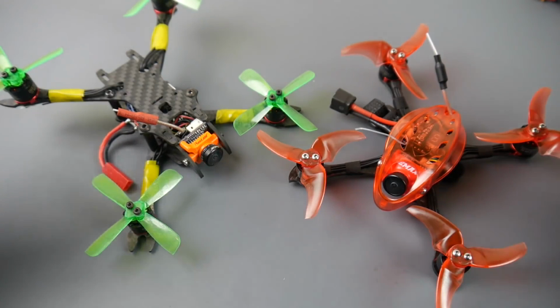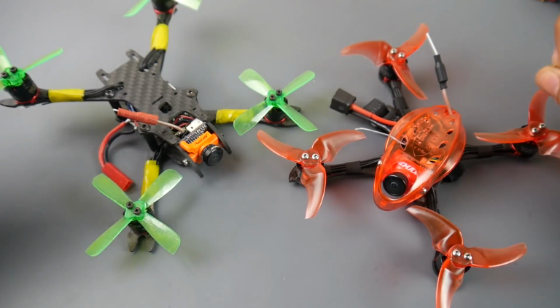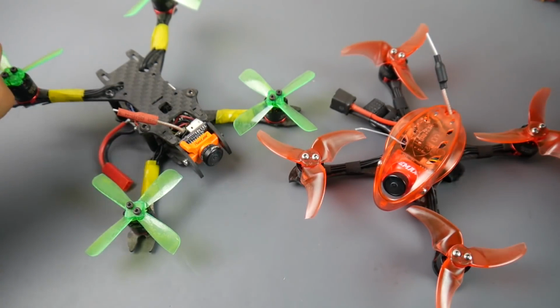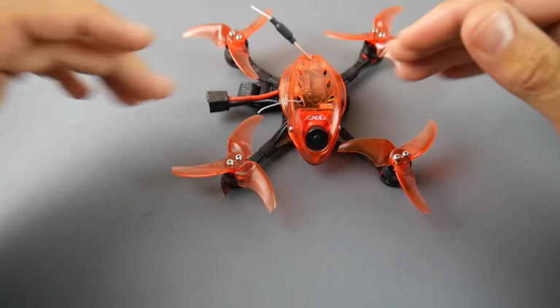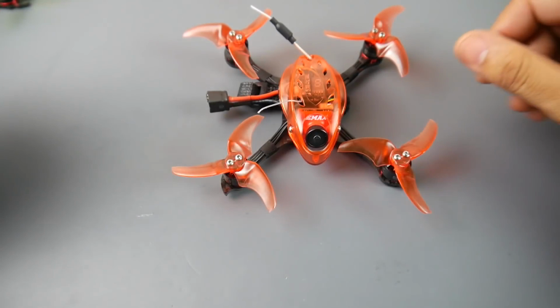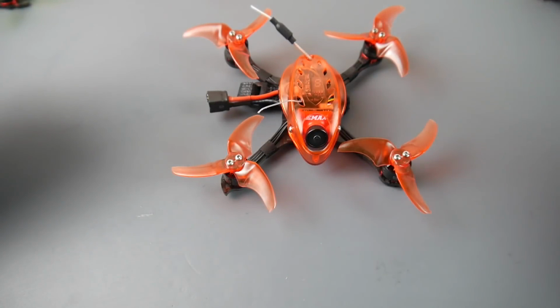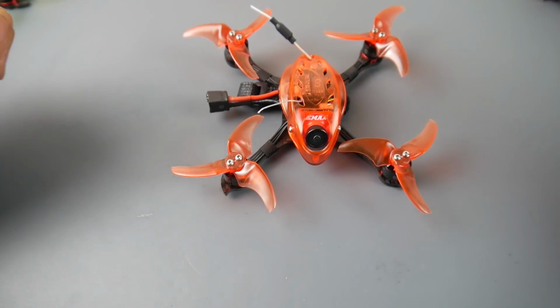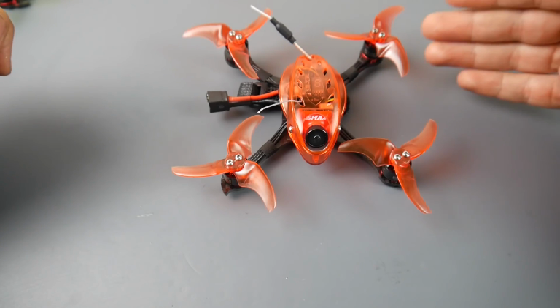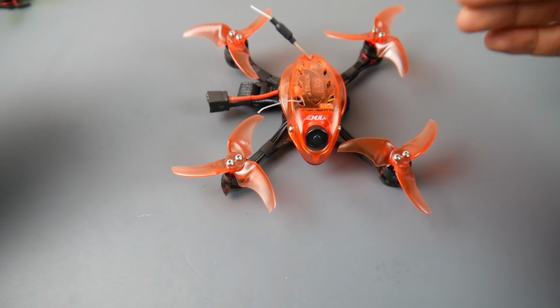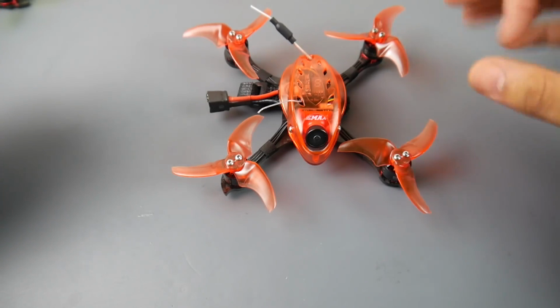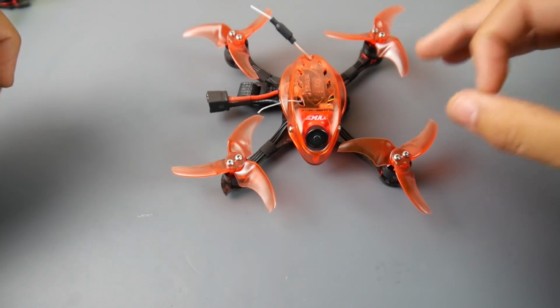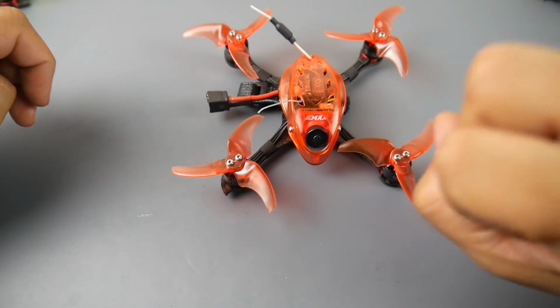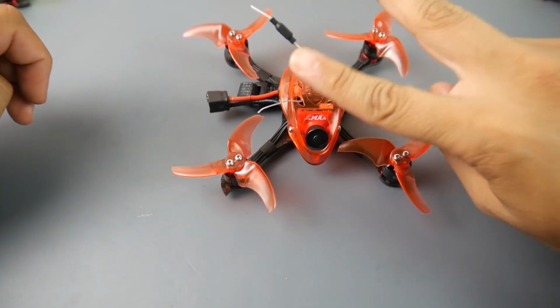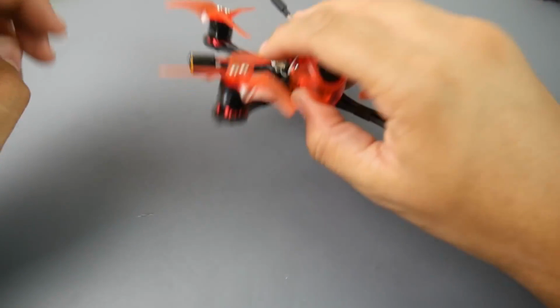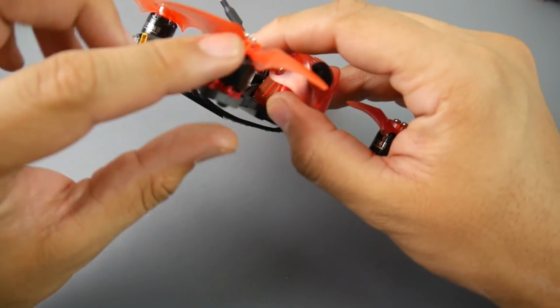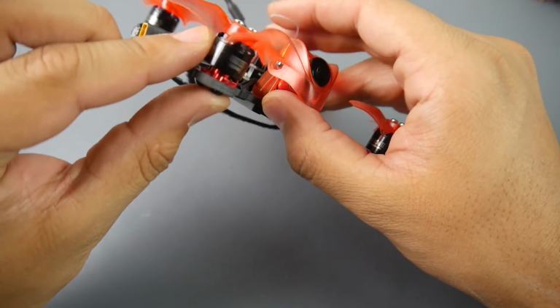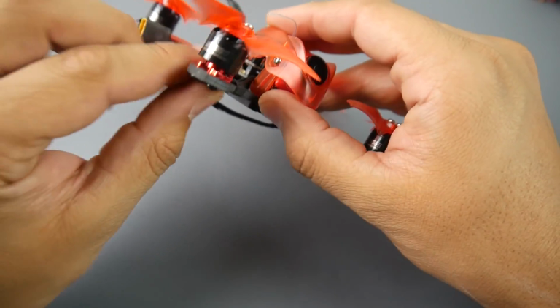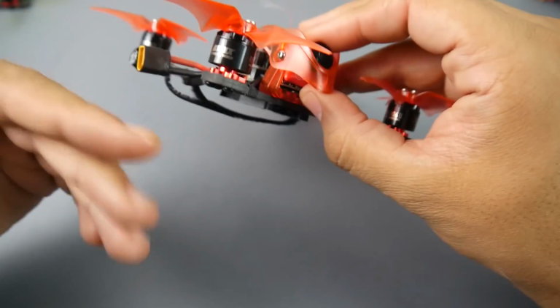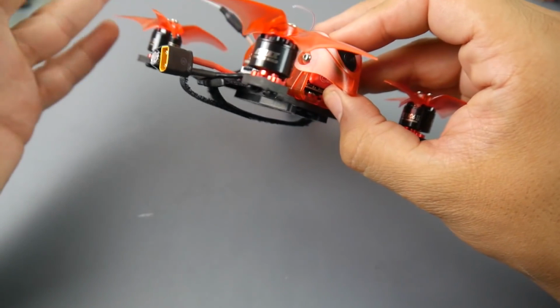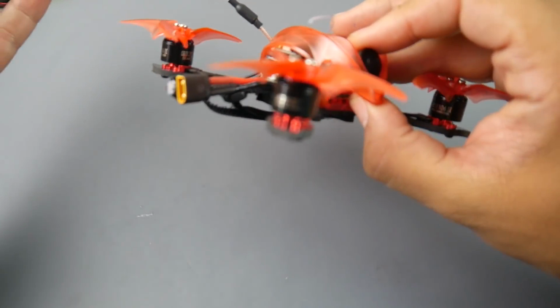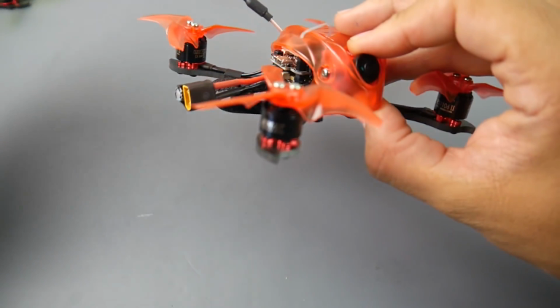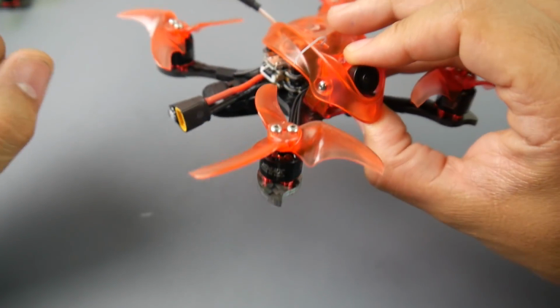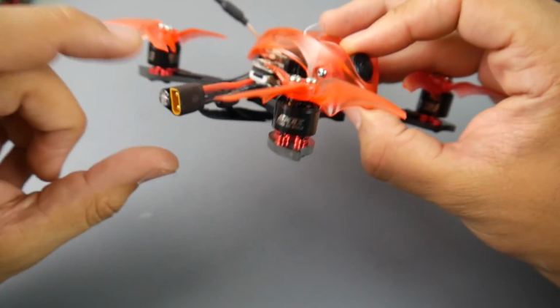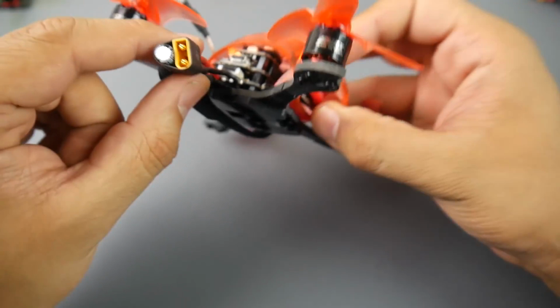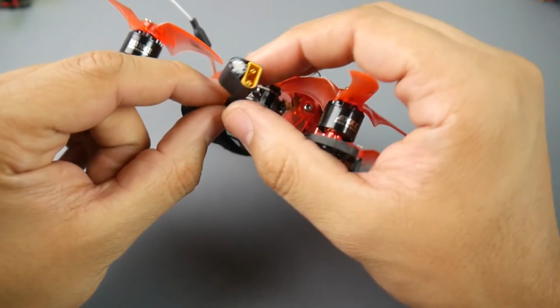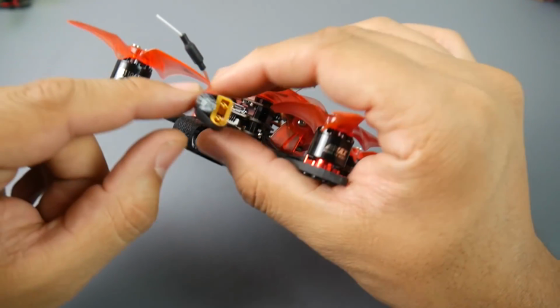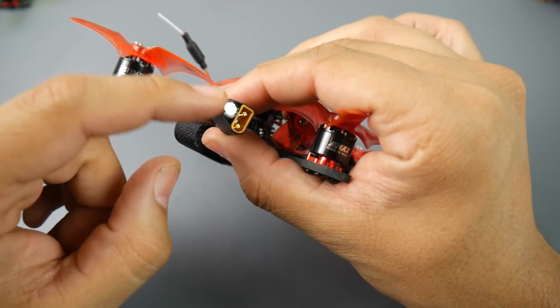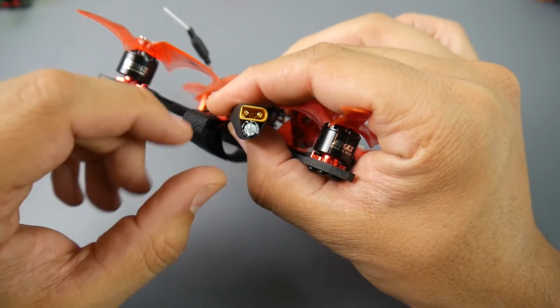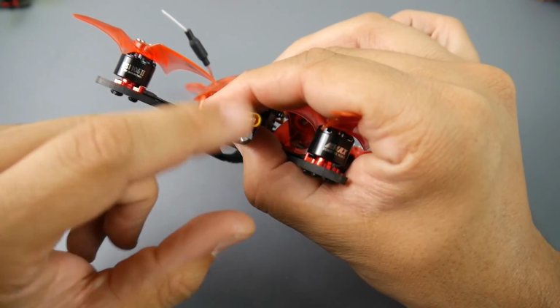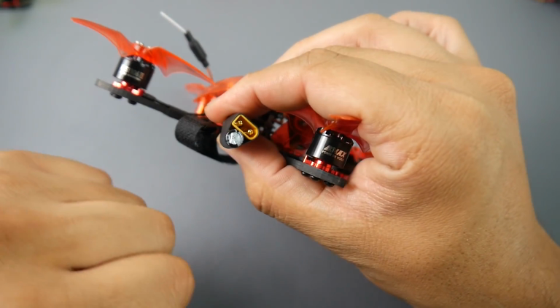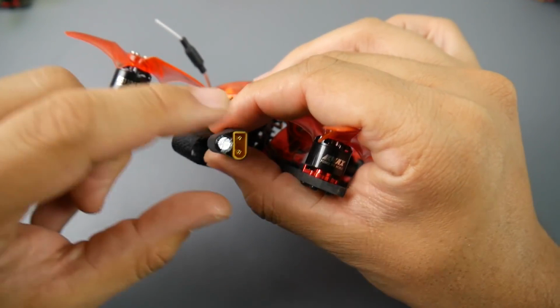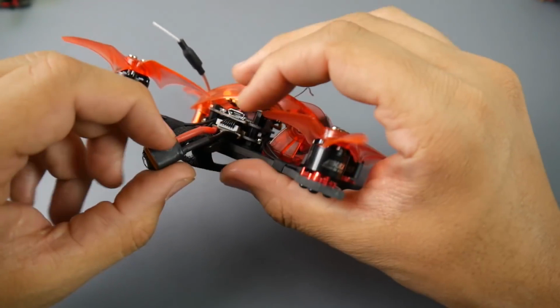Let's talk about some of the components. They're using the Emax 1106 6000kV motors — these are the V2, basically naked bottoms which reduces weight and they were performing really well. We do have a low ESR capacitor on the battery input and they're using an XT30.